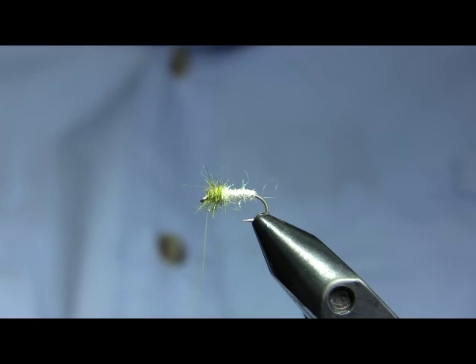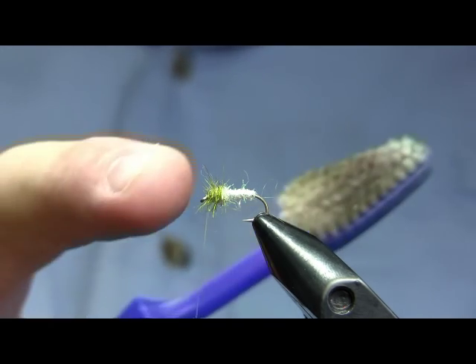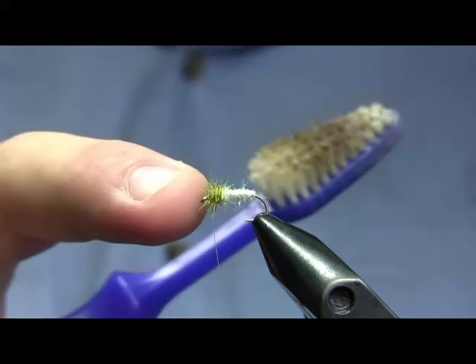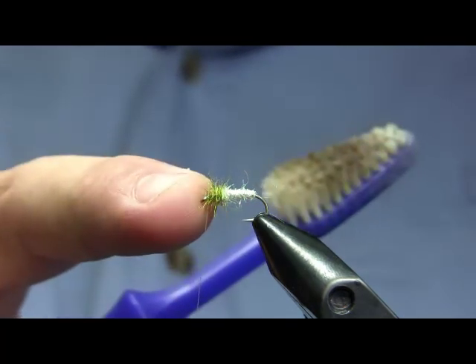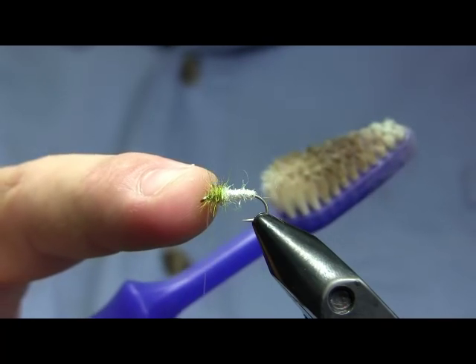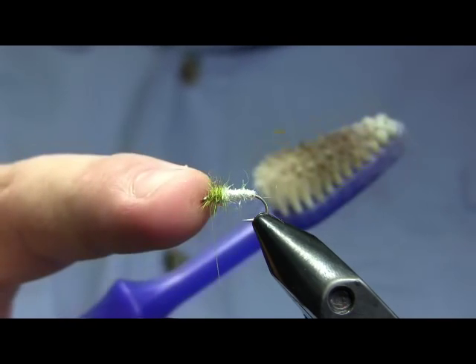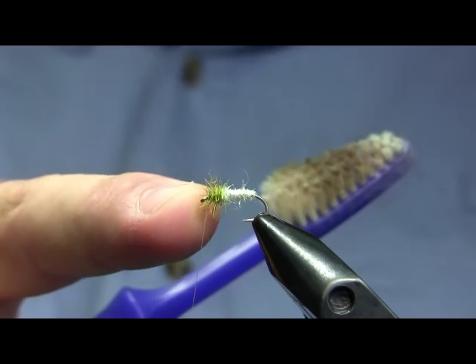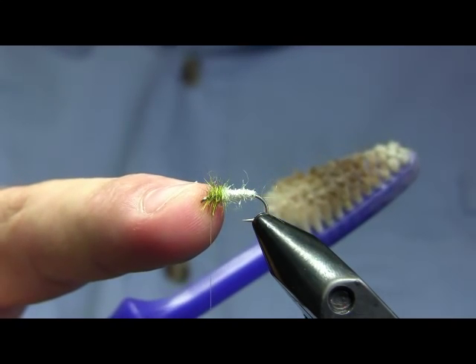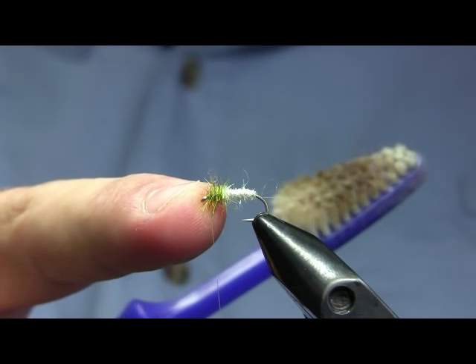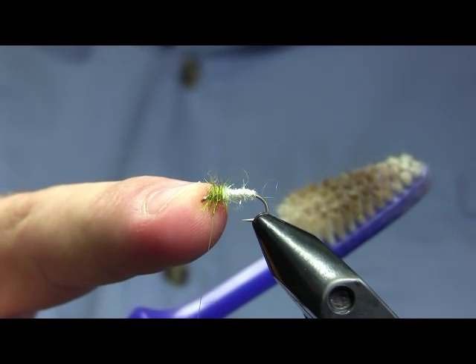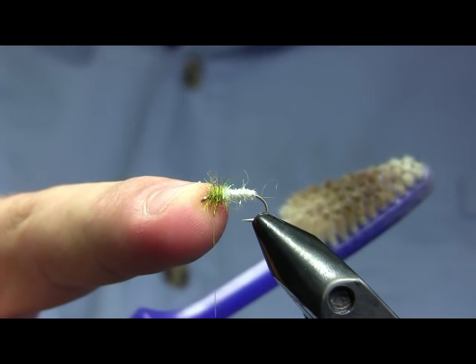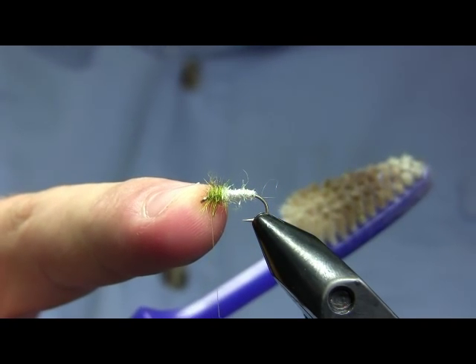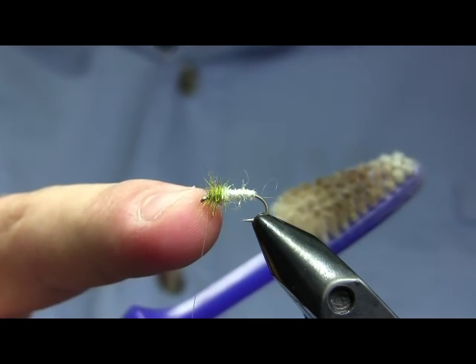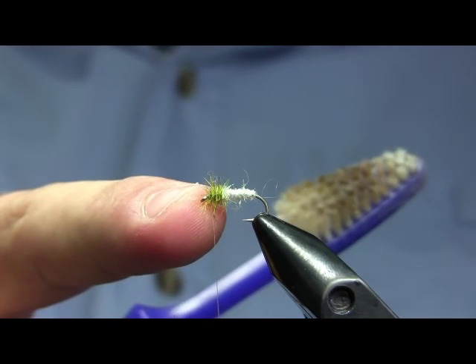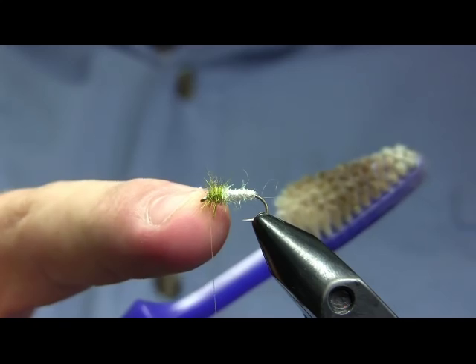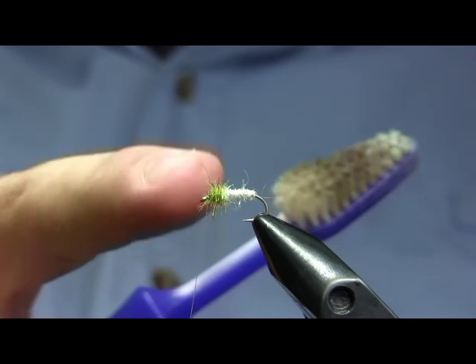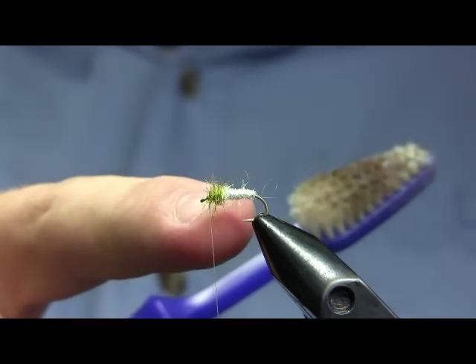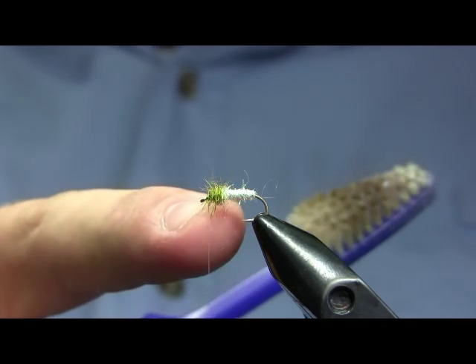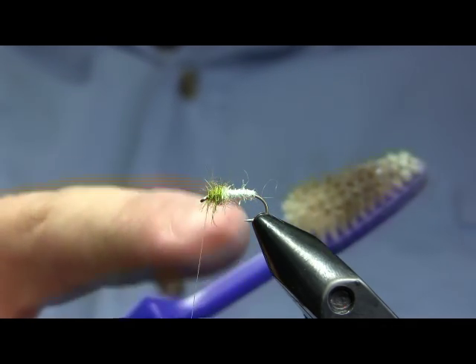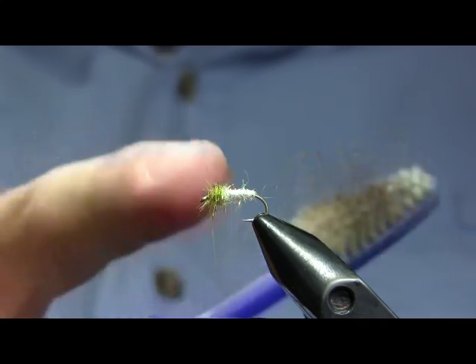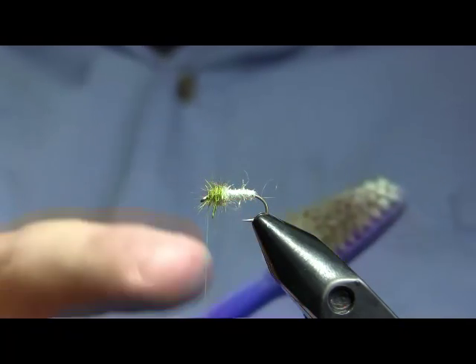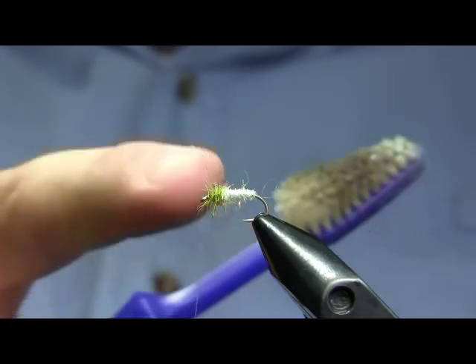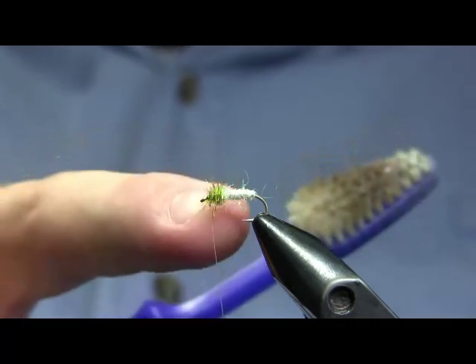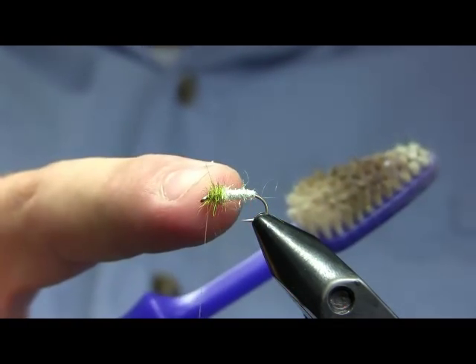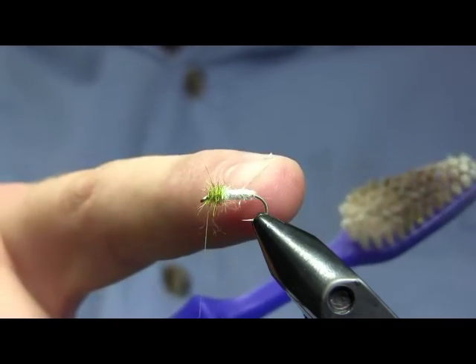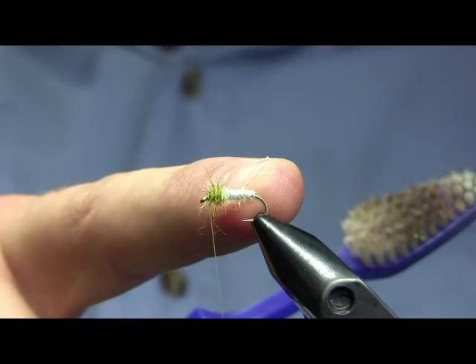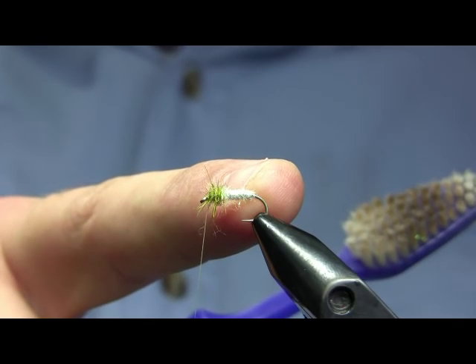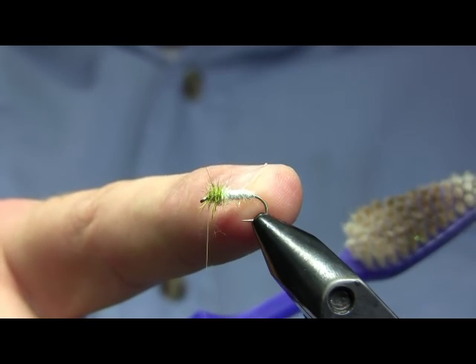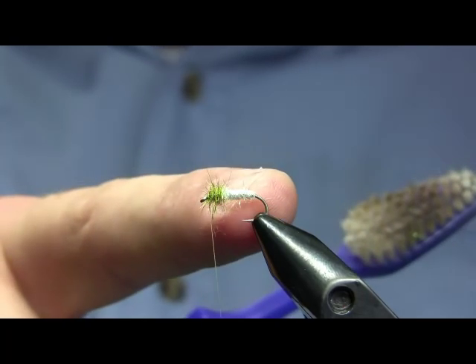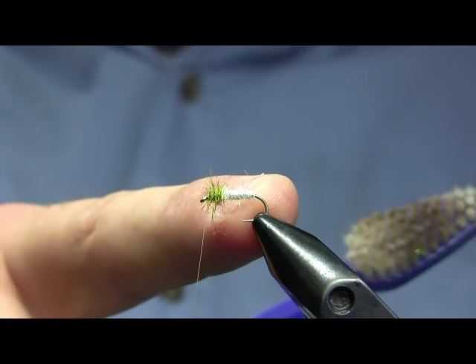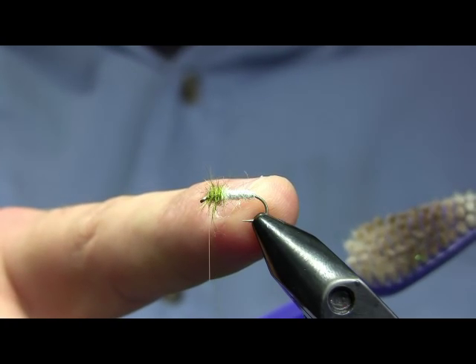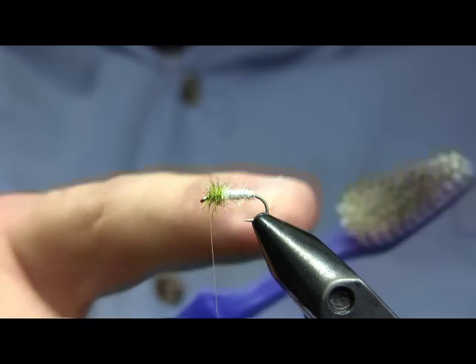I've dubbed in the thorax — the thorax is the Arizona synthetic peacock light shade dubbing, it's sort of a golden olive with golden highlights — and then again the pearl Ice Dub for the abdomen.